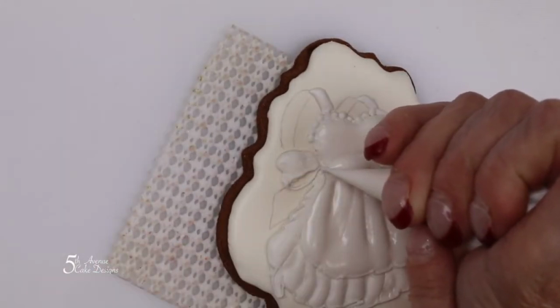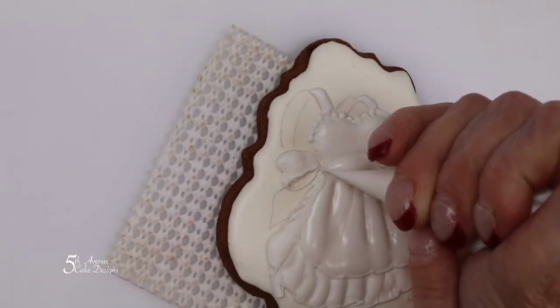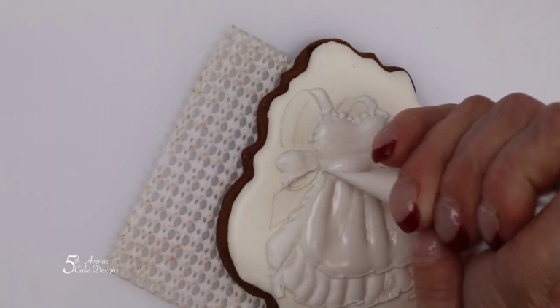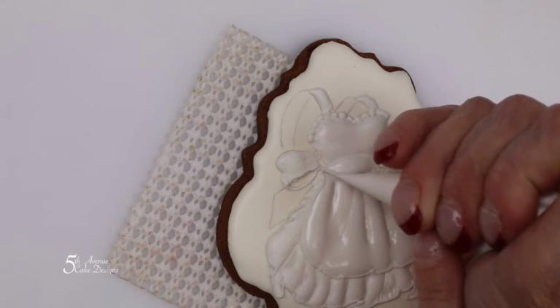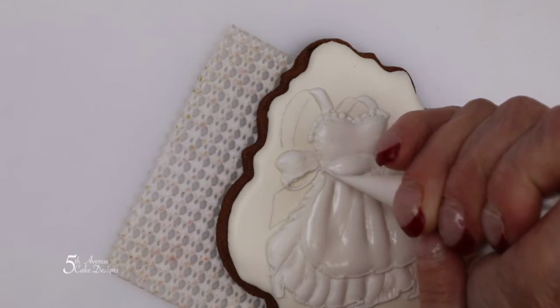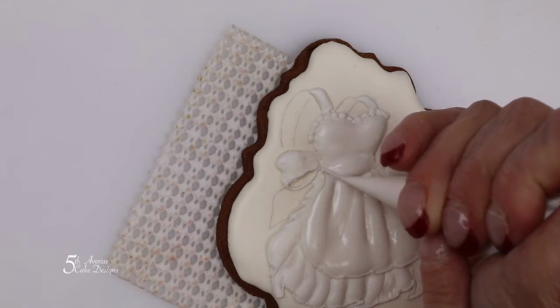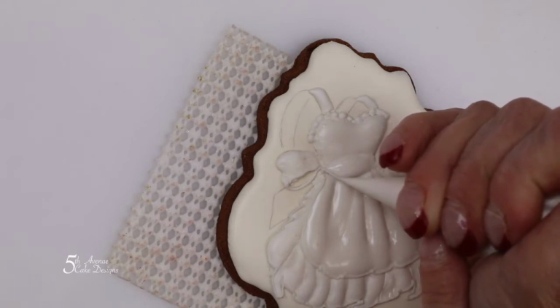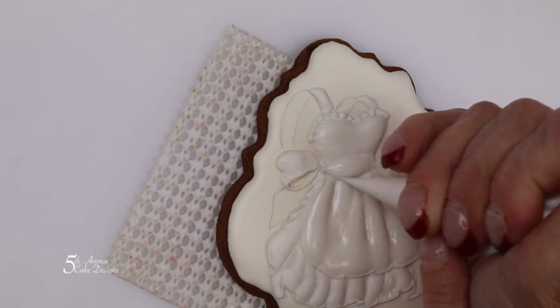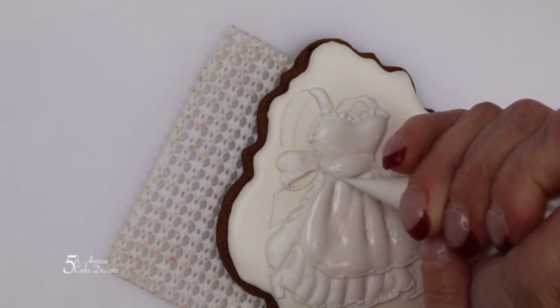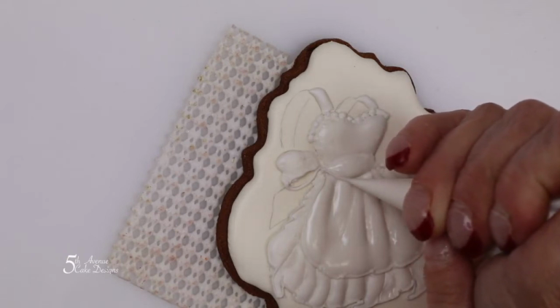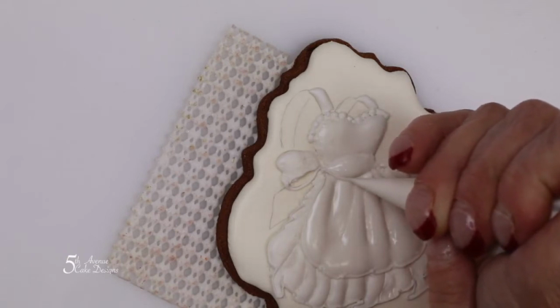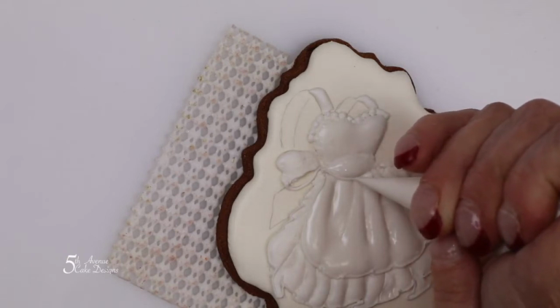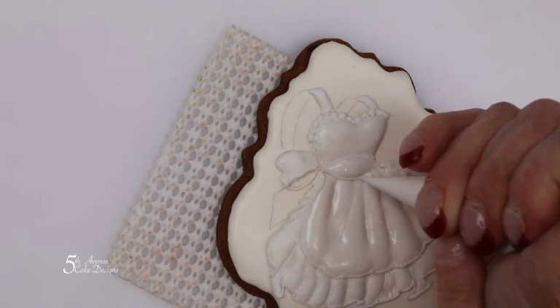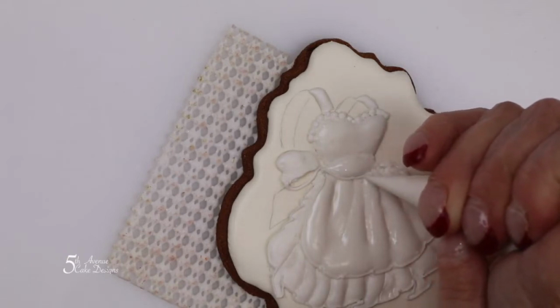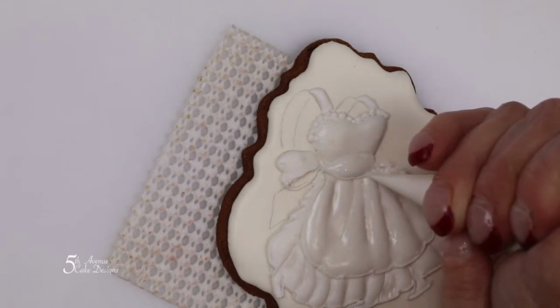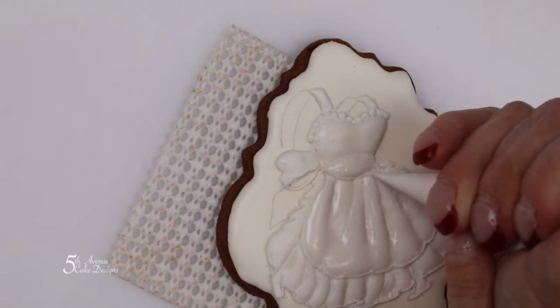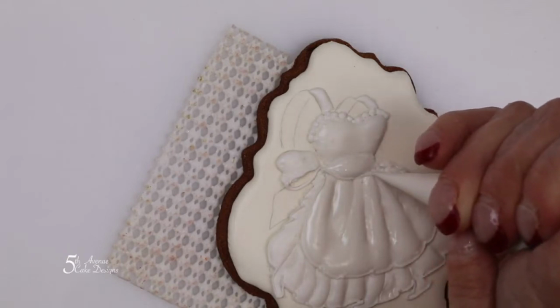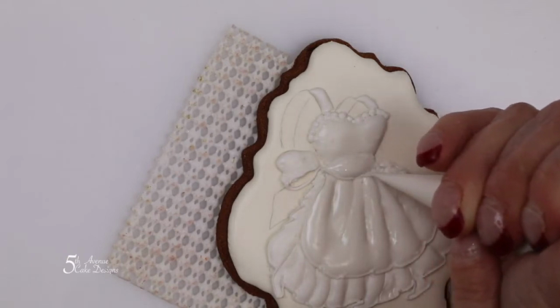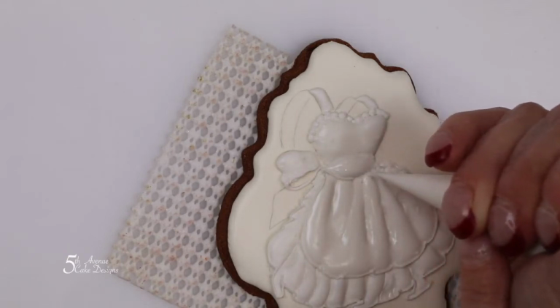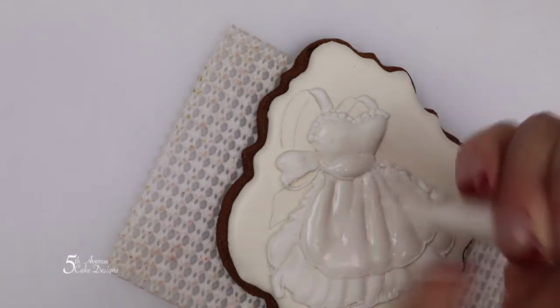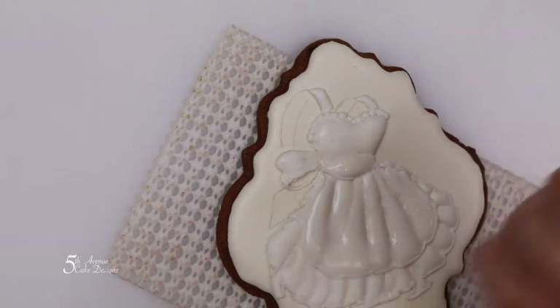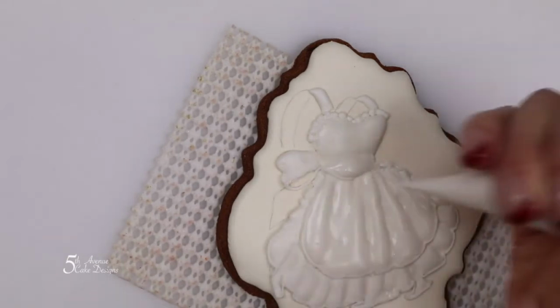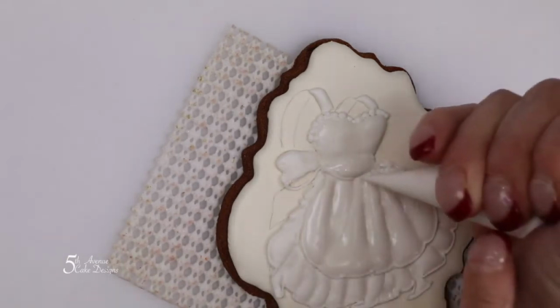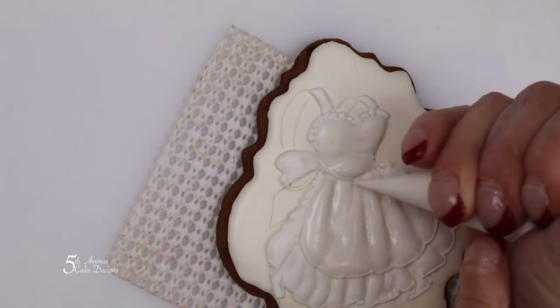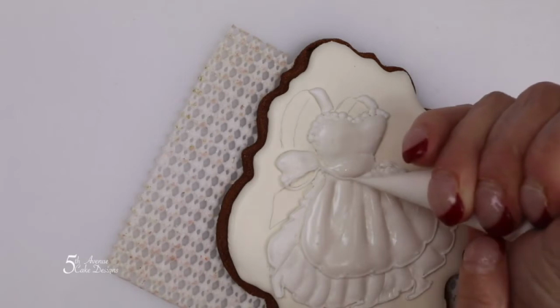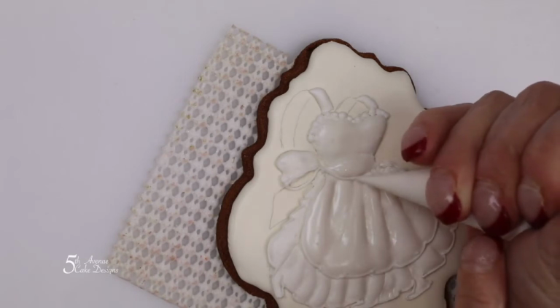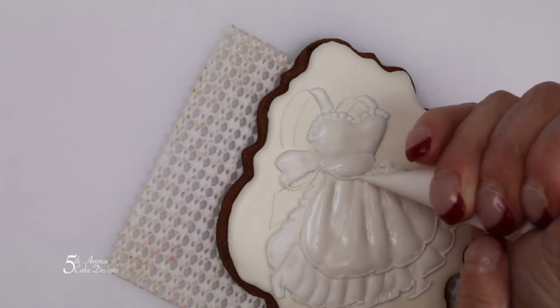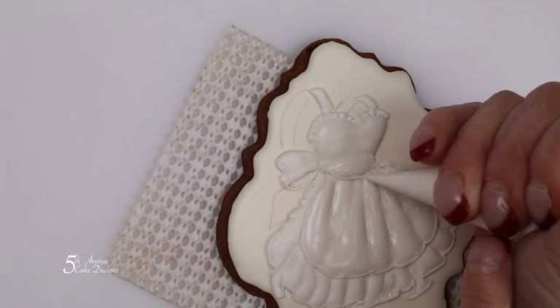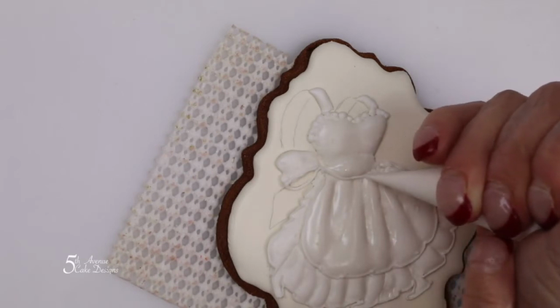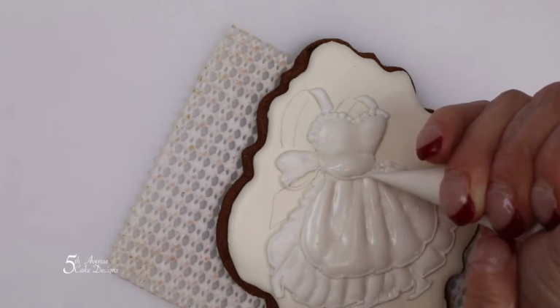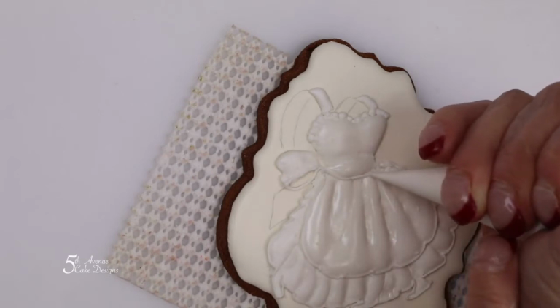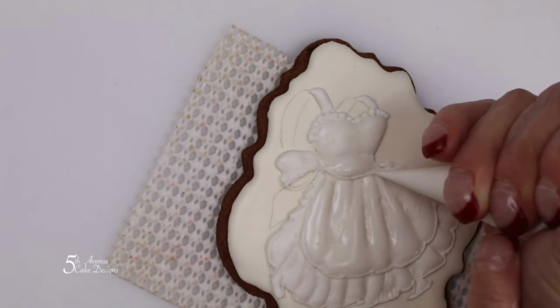Following the sash's form, pipe a line on the bottom going around to the top. Oh, my line broke — I'm just going to connect and continue.